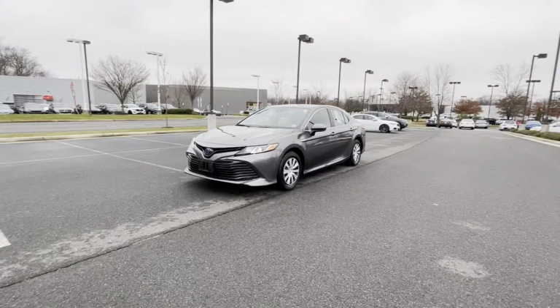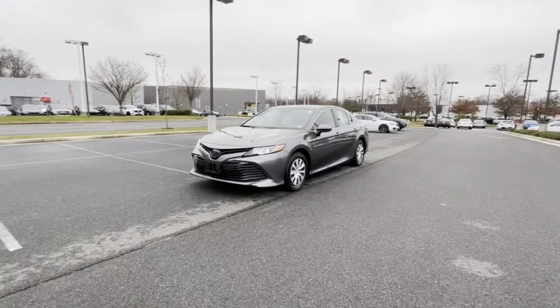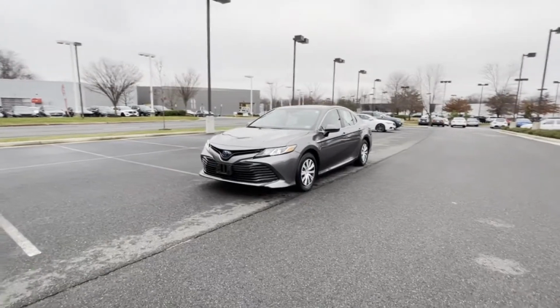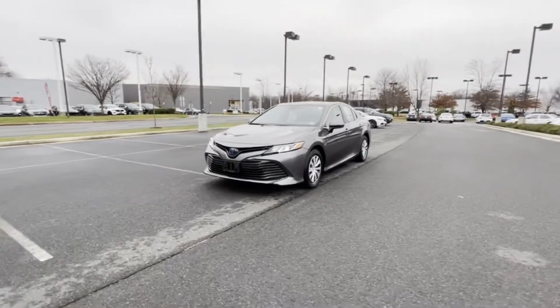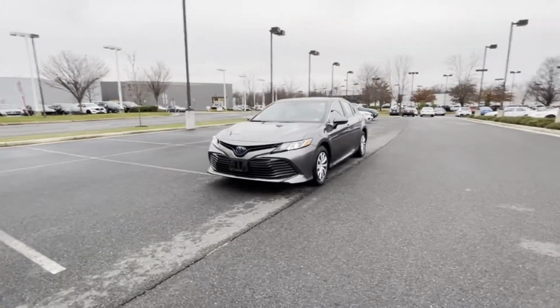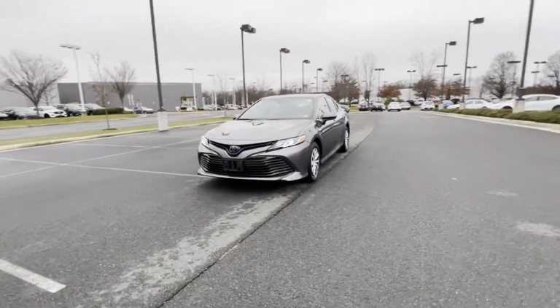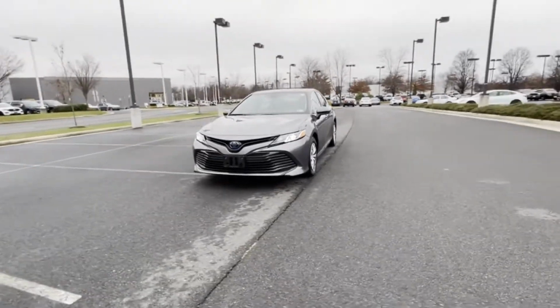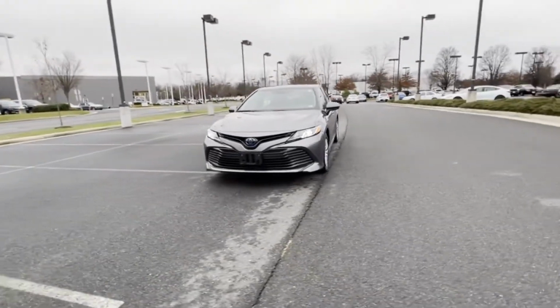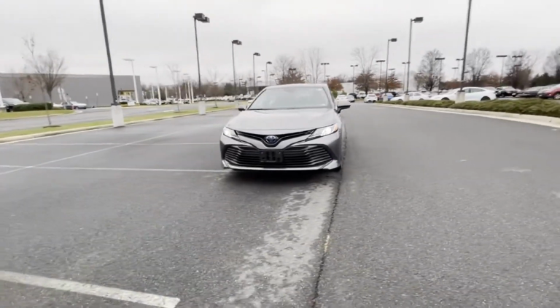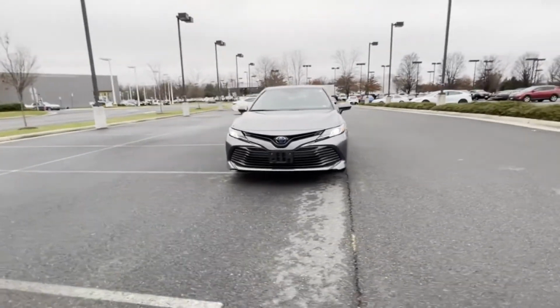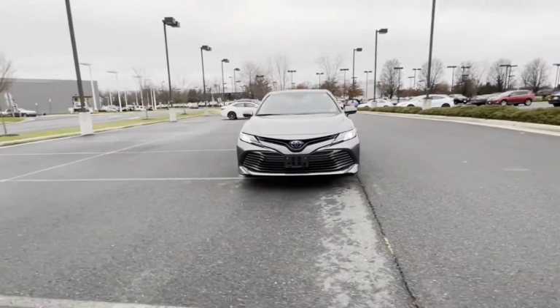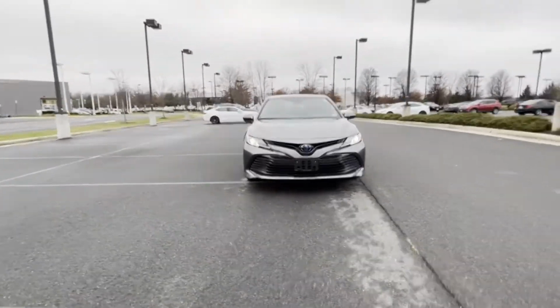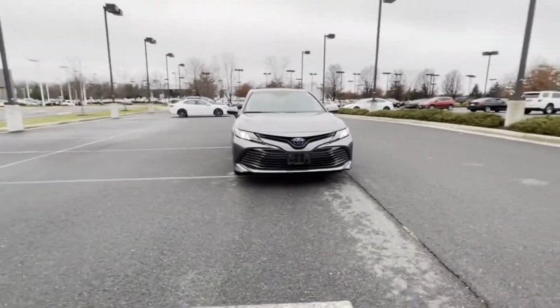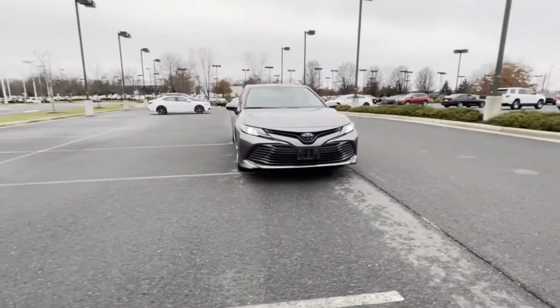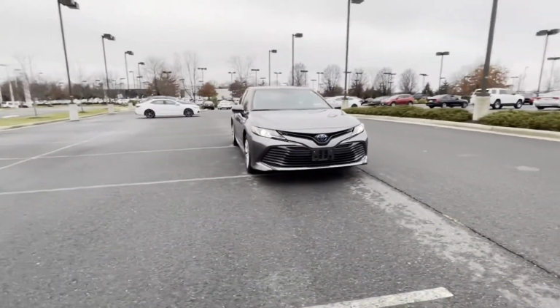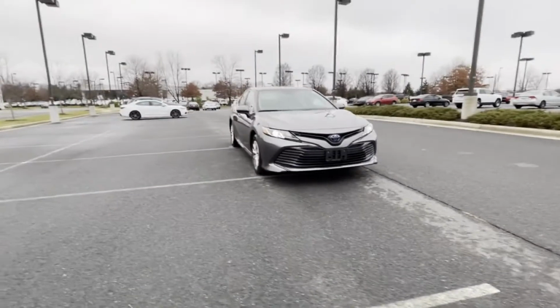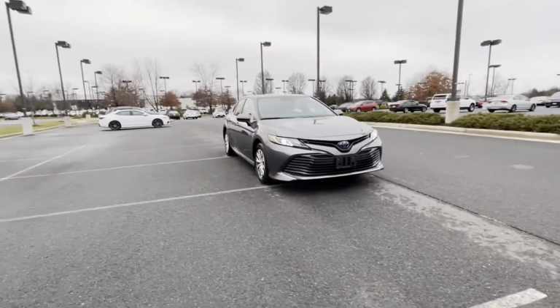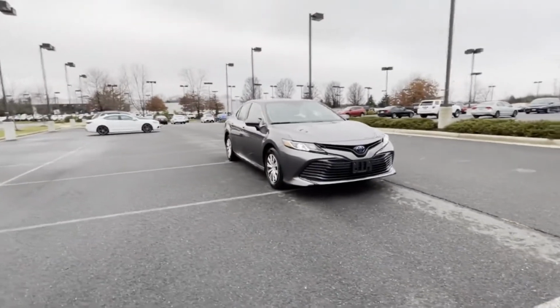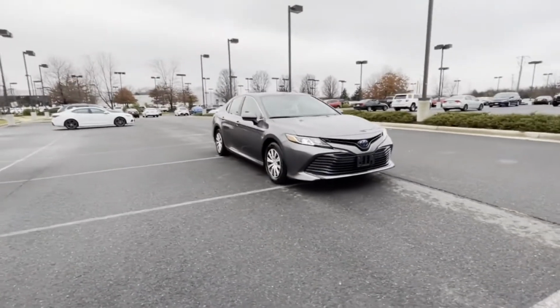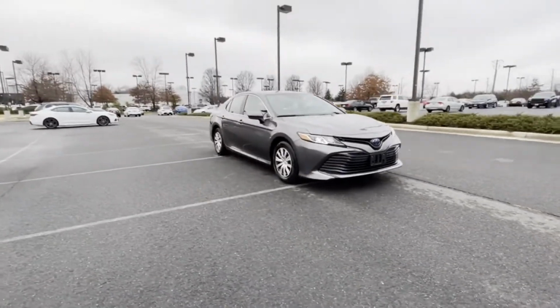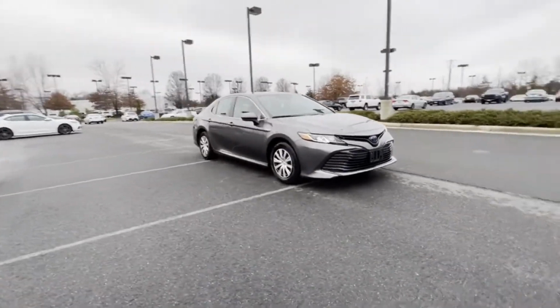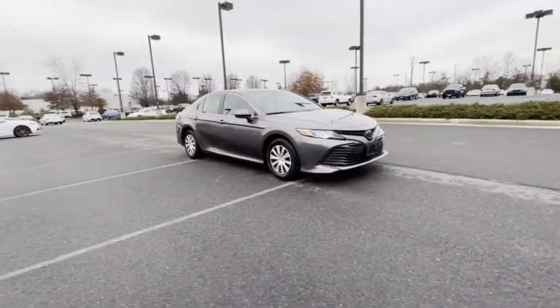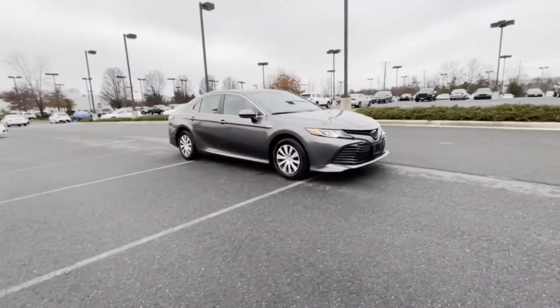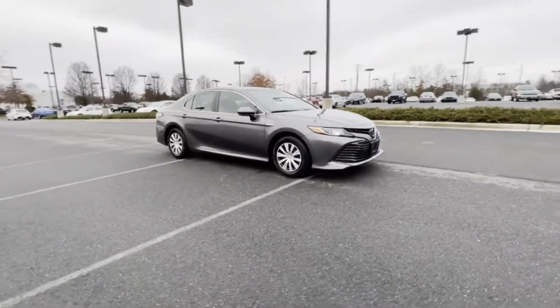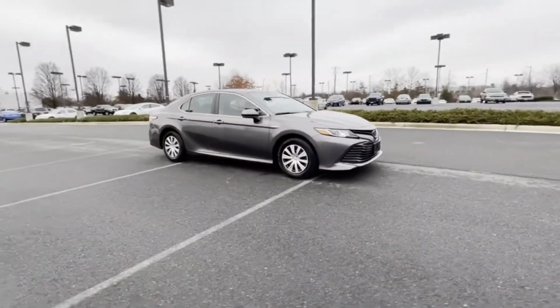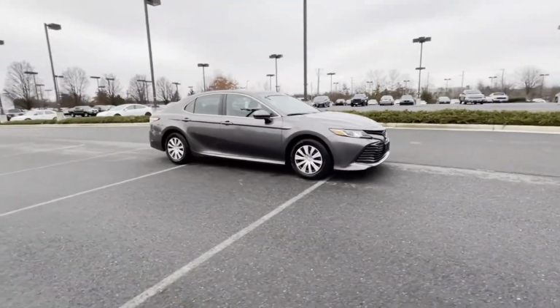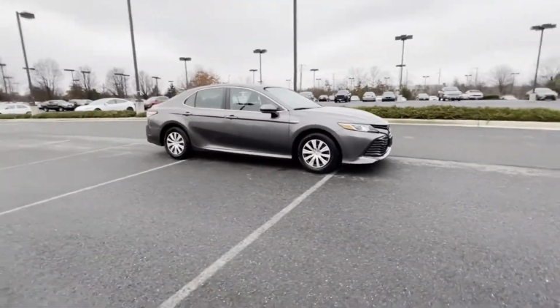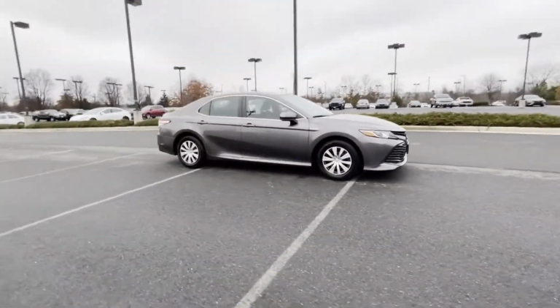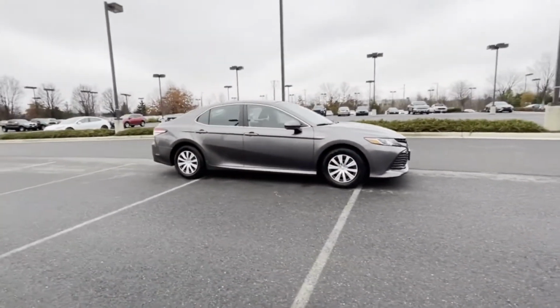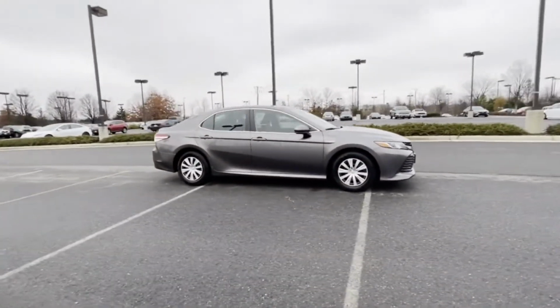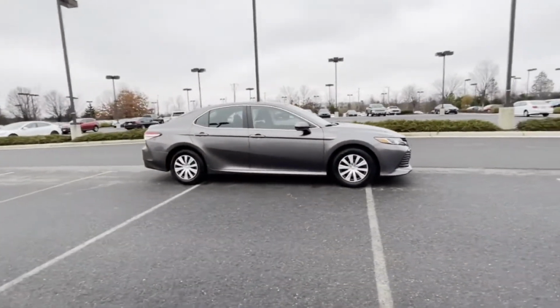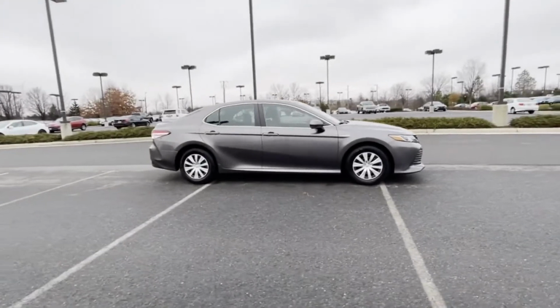2019 Toyota Camry with less than 39,000 miles on the odometer. This sedan combines safety and comfort with style and performance.